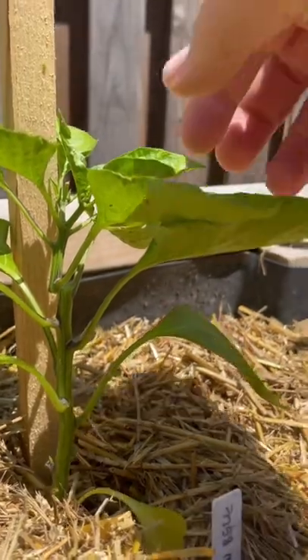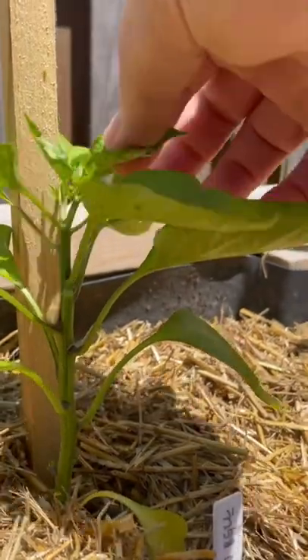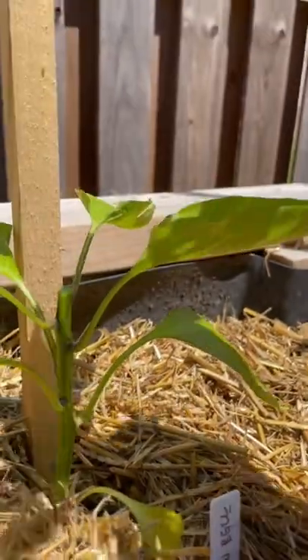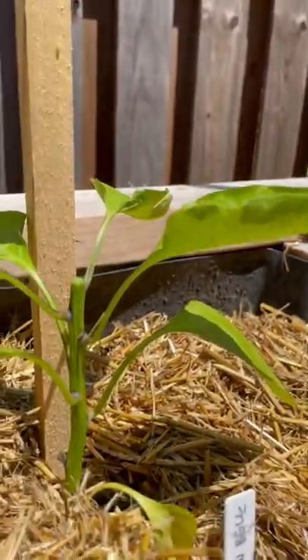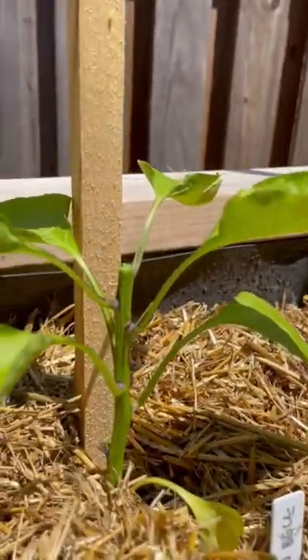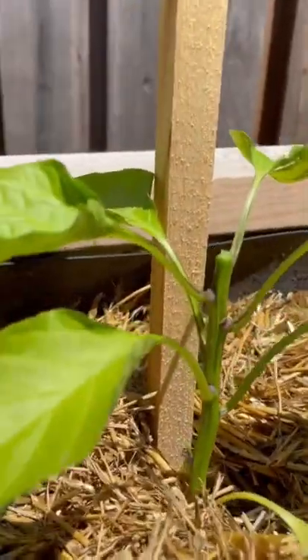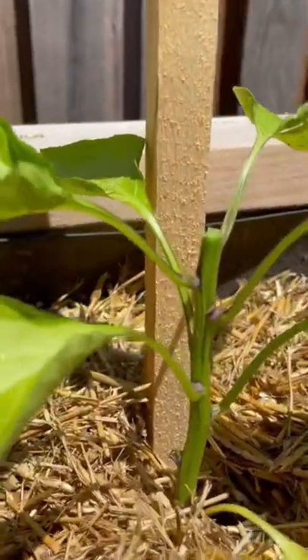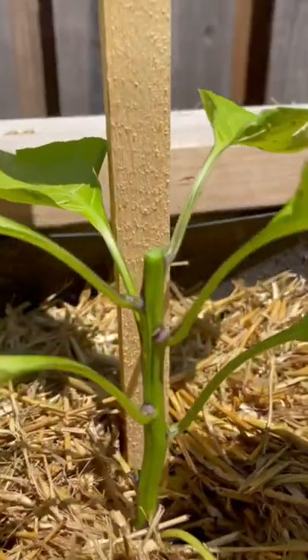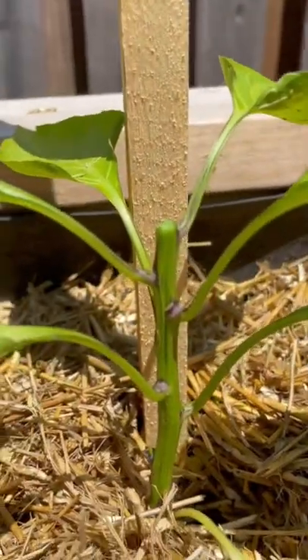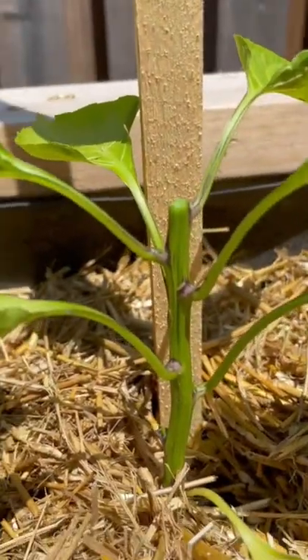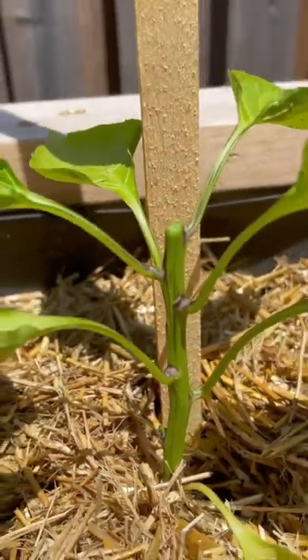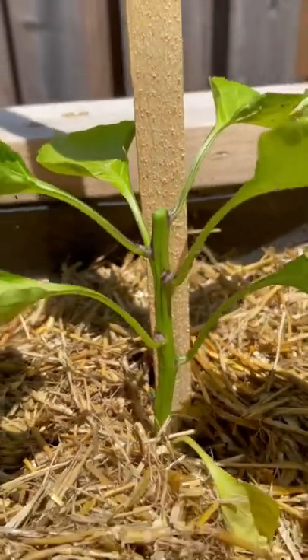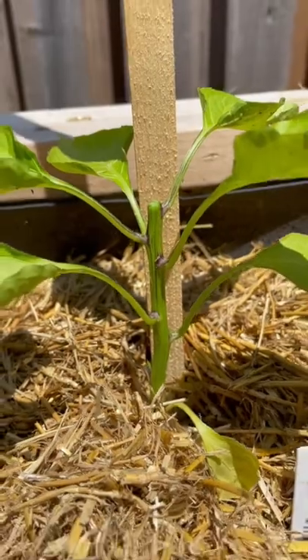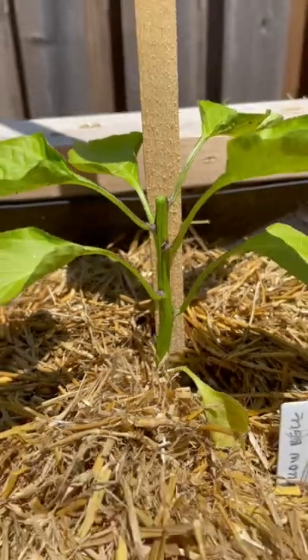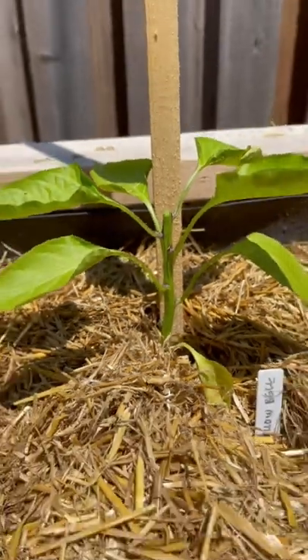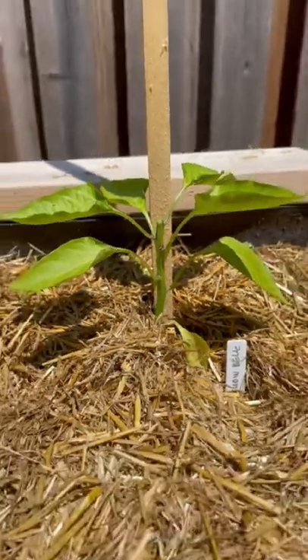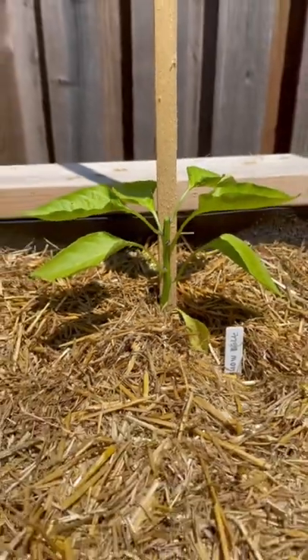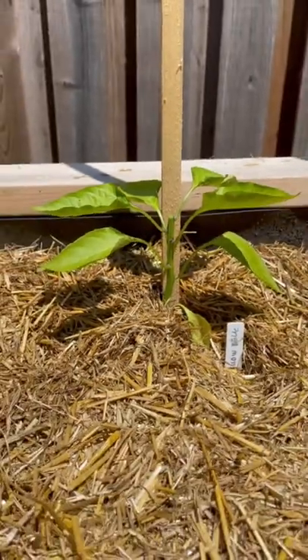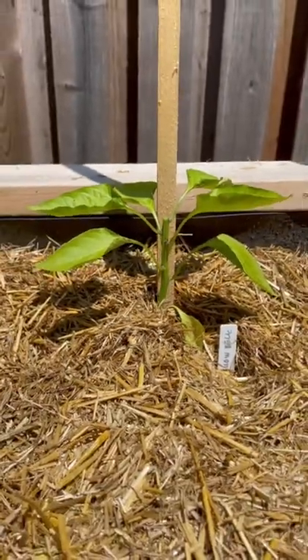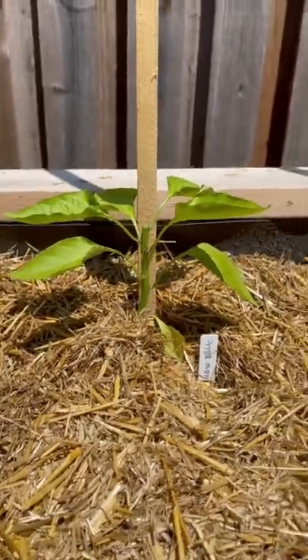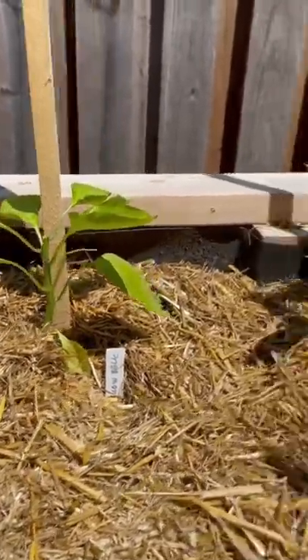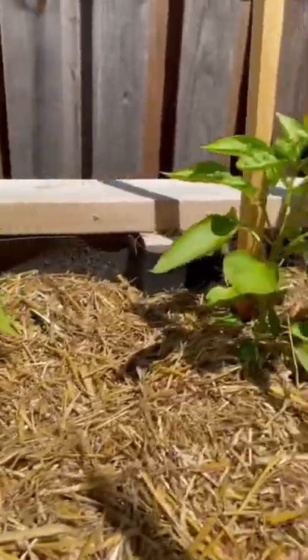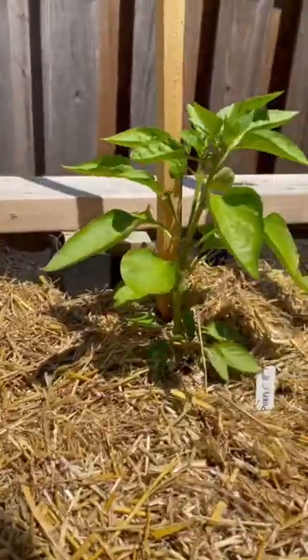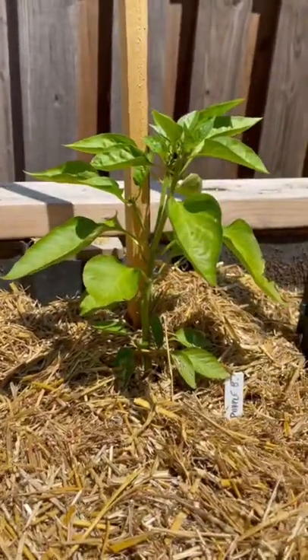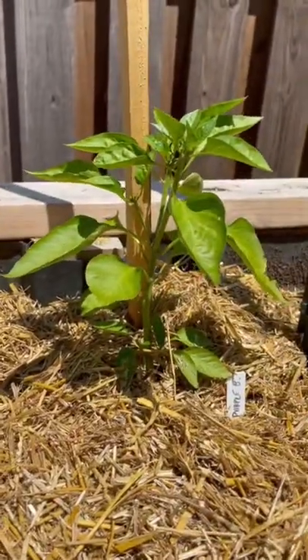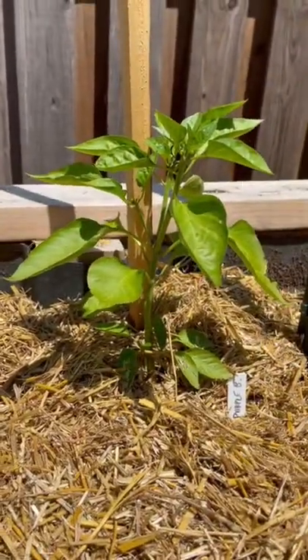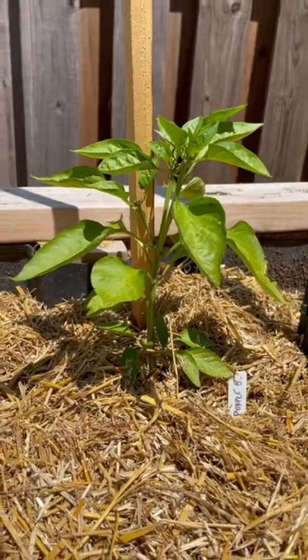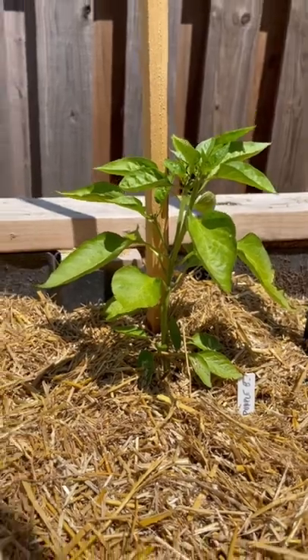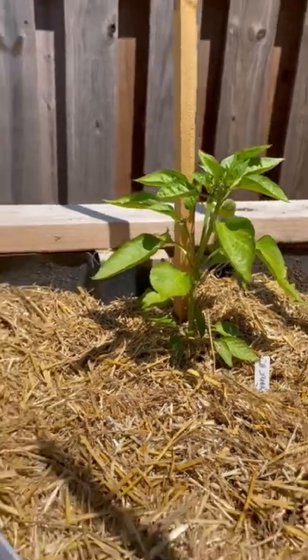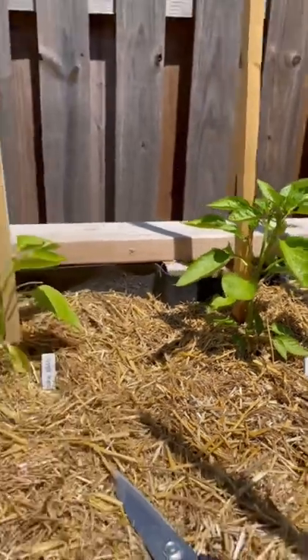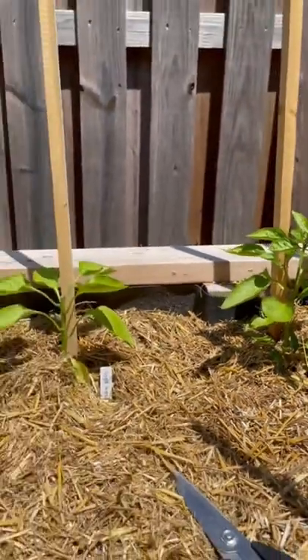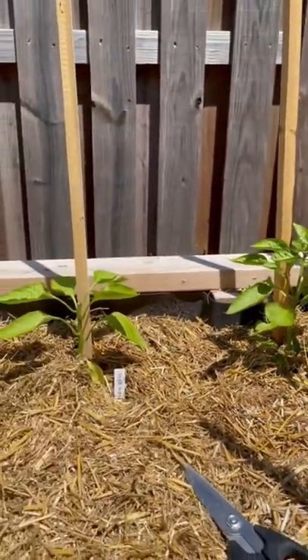But pruning isn't for everyone, and in fact this is going to be the only plant I prune this year. Since my peppers are so closely planted together, I want them to grow upwards, not necessarily outwards. But we'll do this test and see which one looks better at the end of the year.